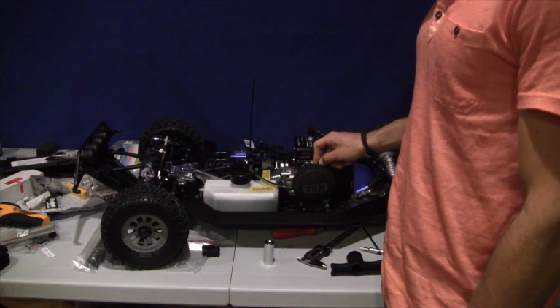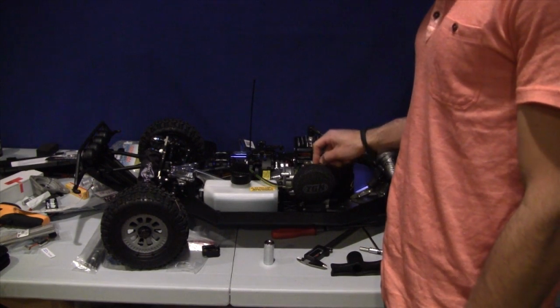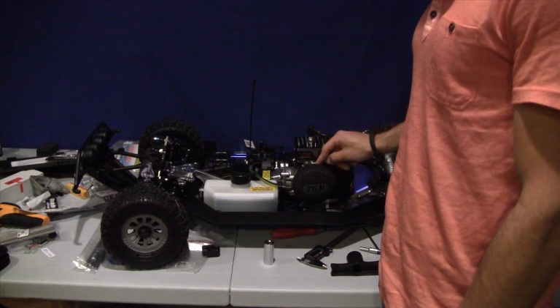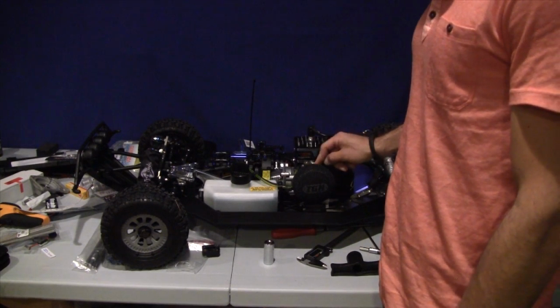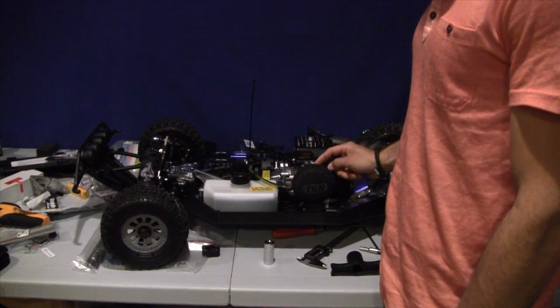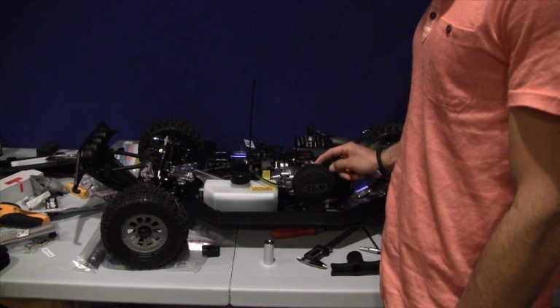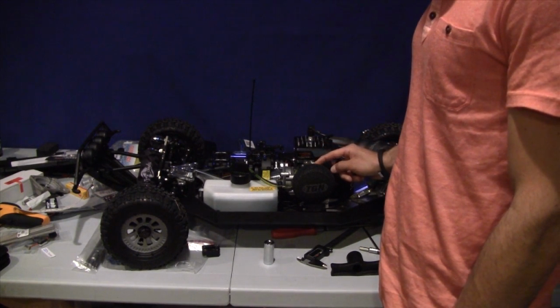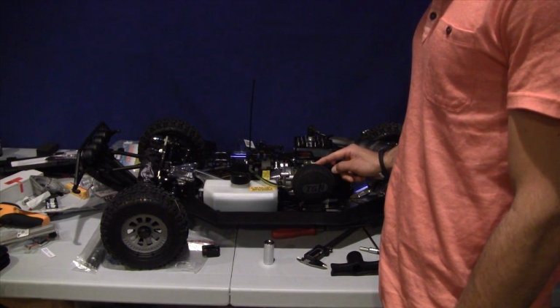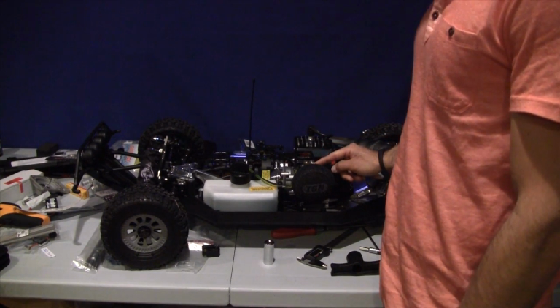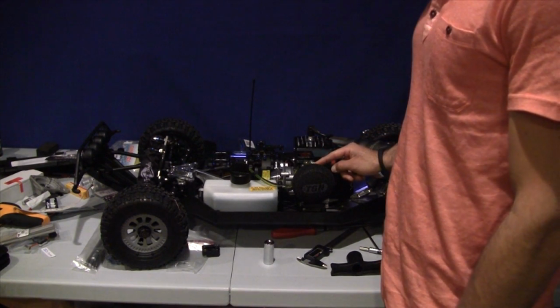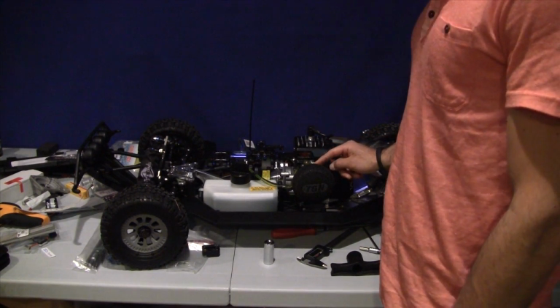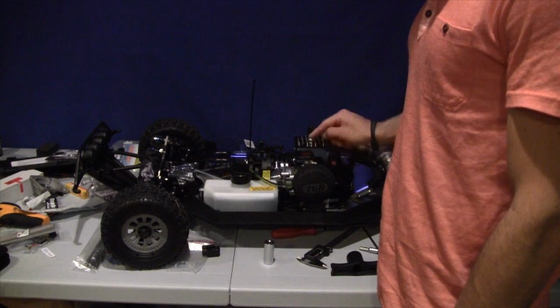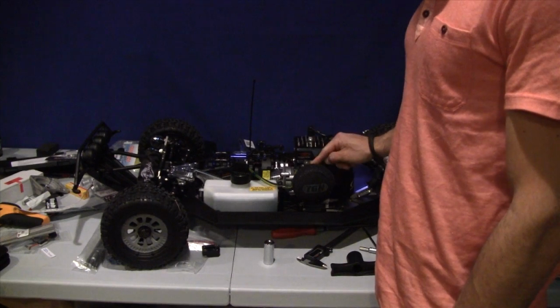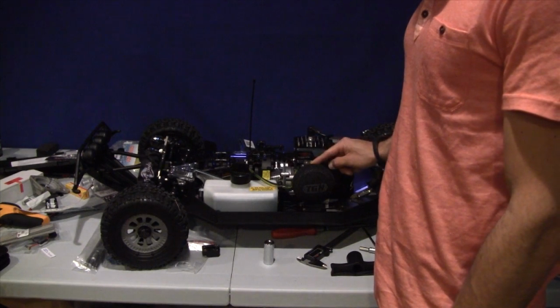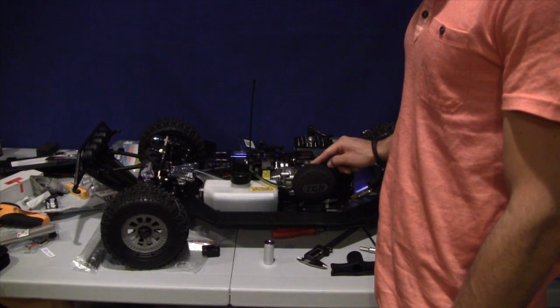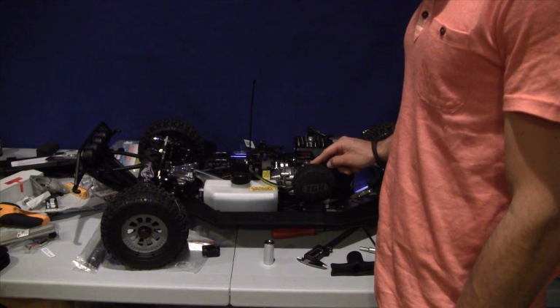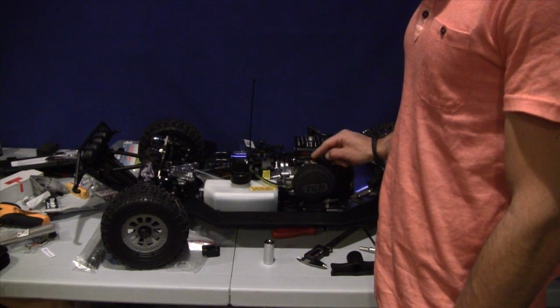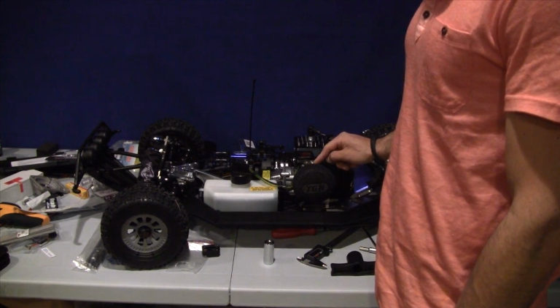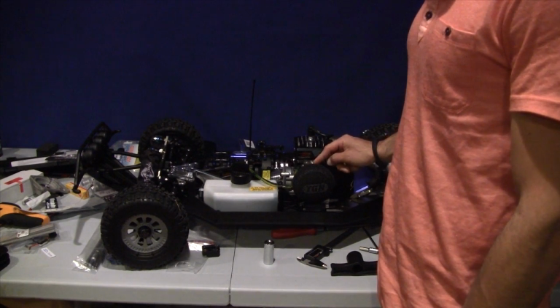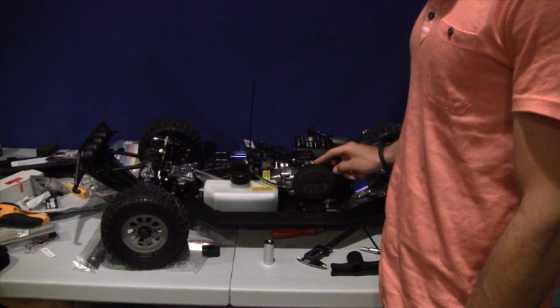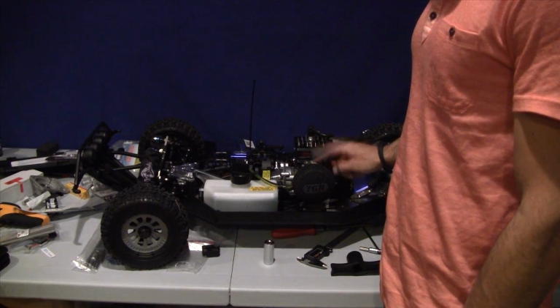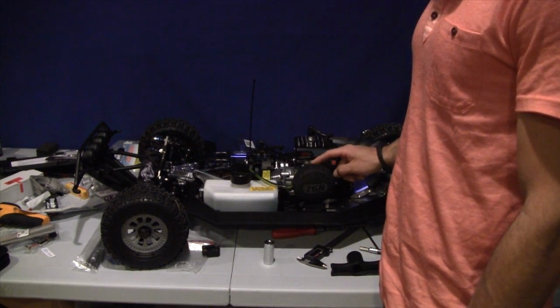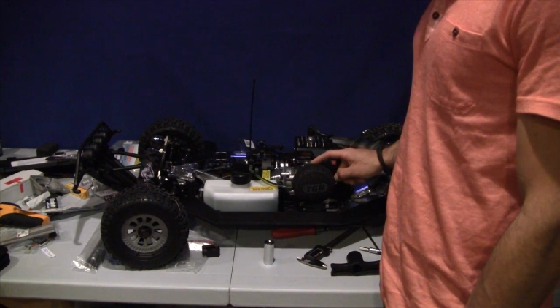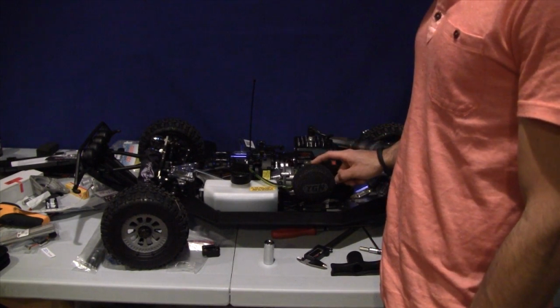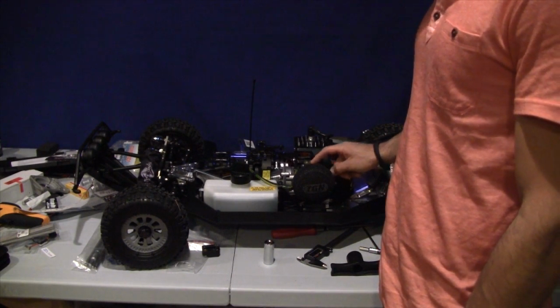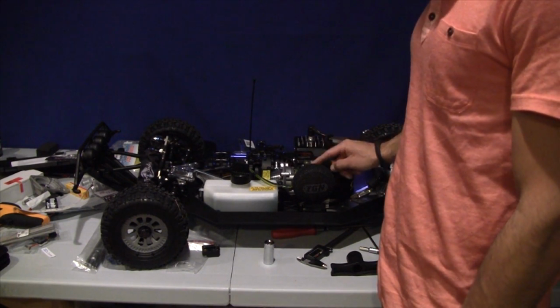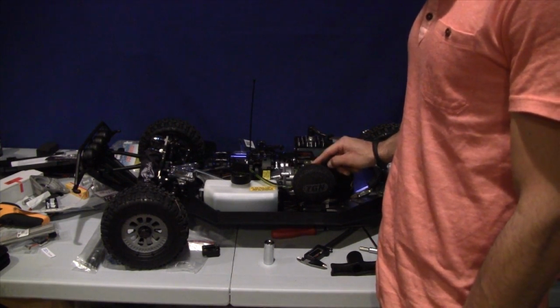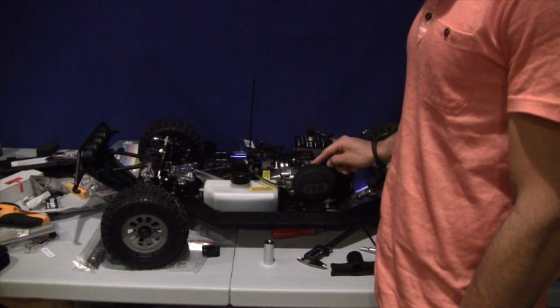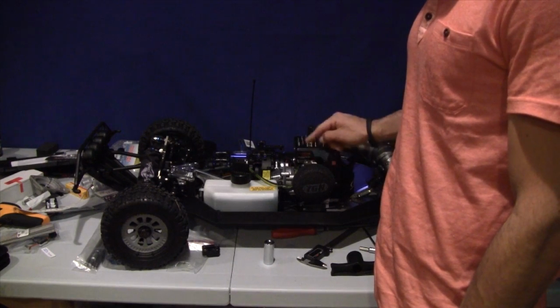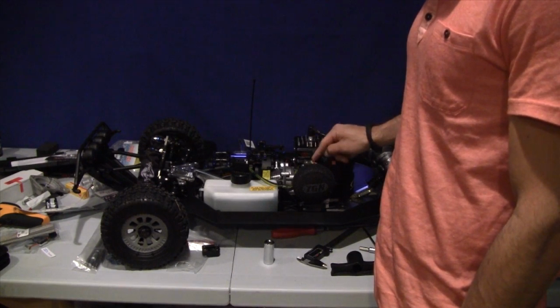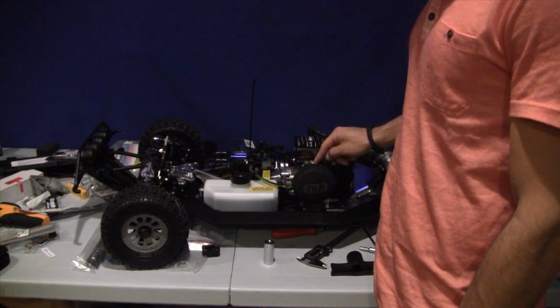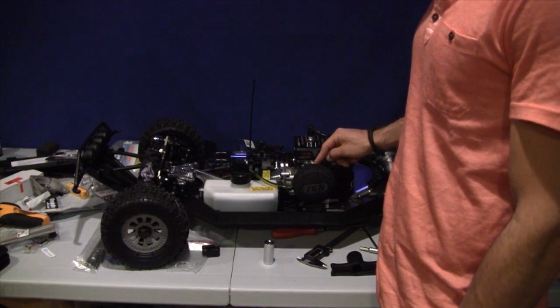This is the GZR Modified 771. This is definitely not a beginner's carb, and I do not recommend anyone getting this if you're starting out because this is a tough one to deal with.